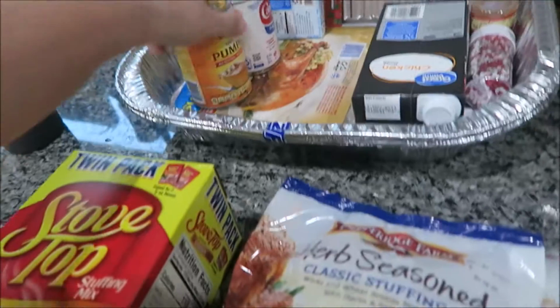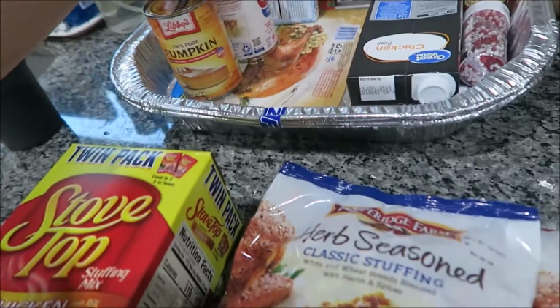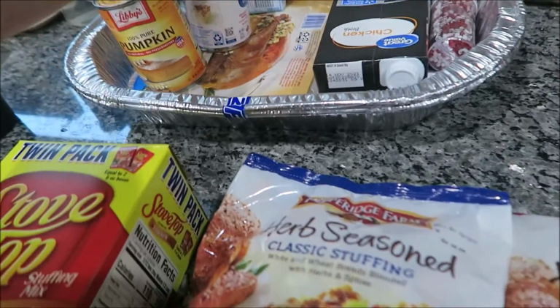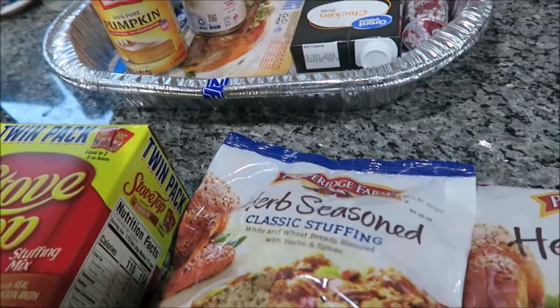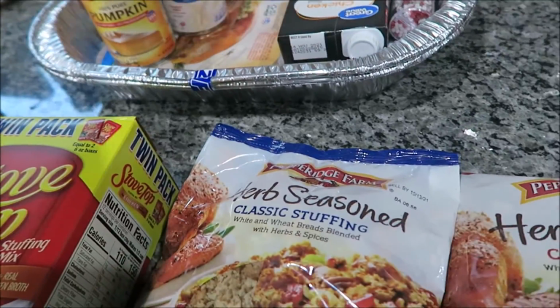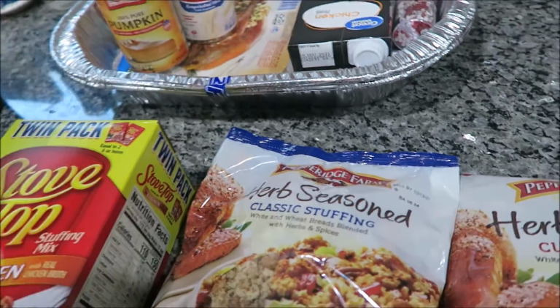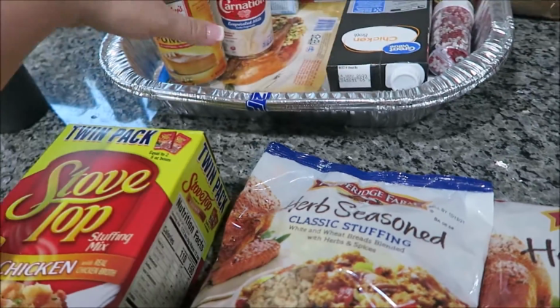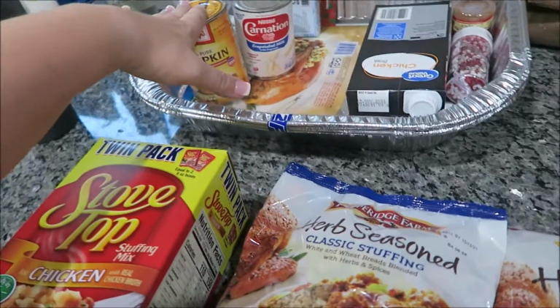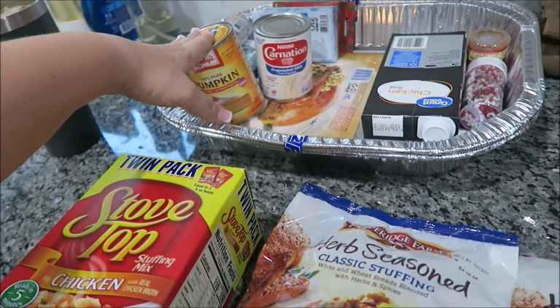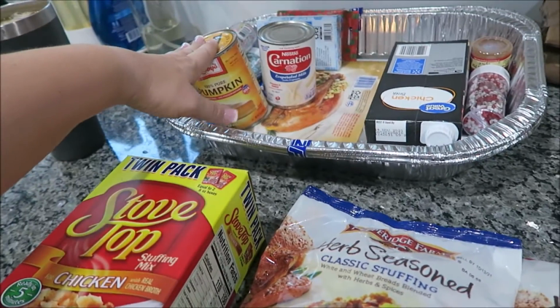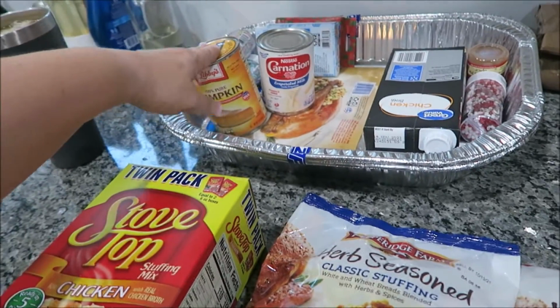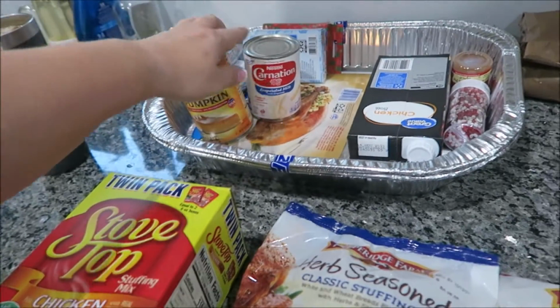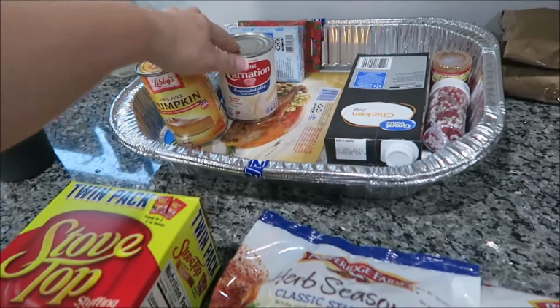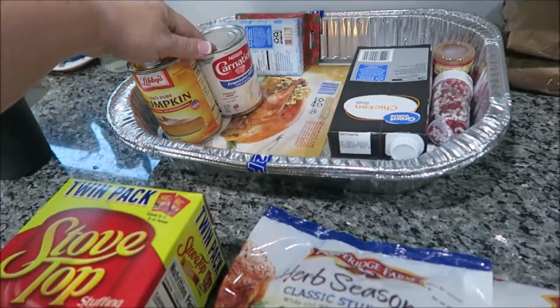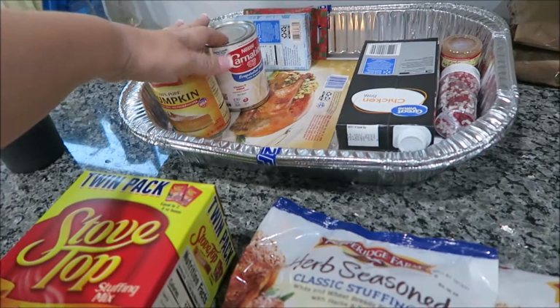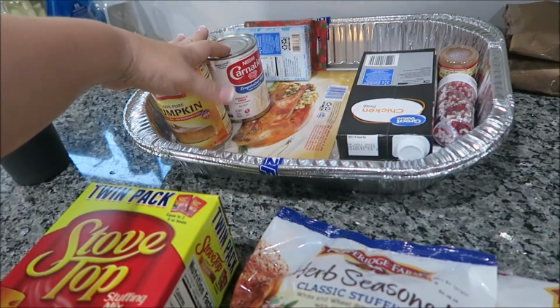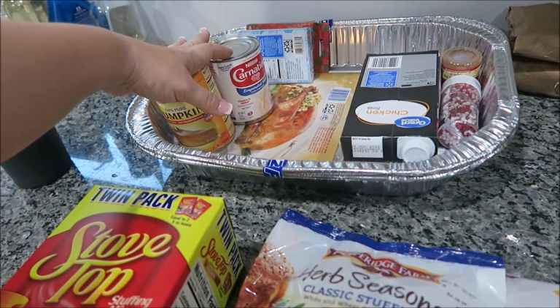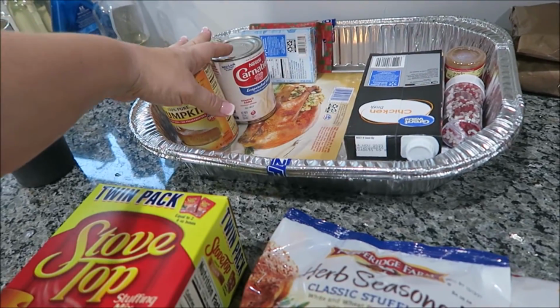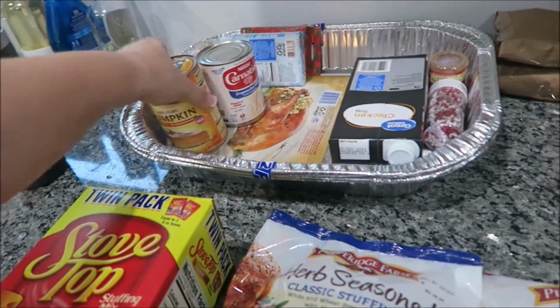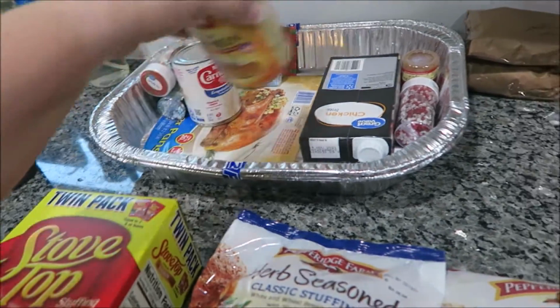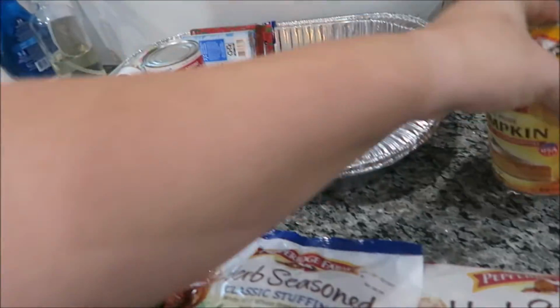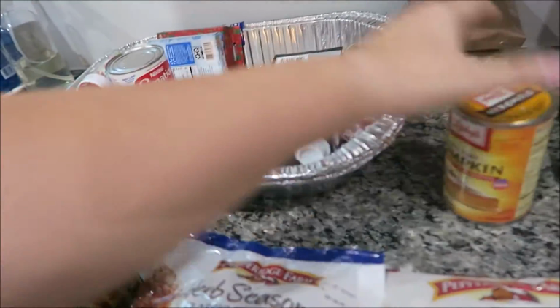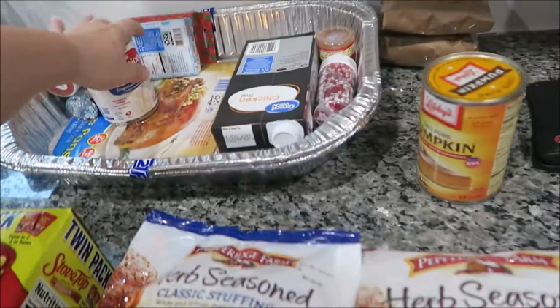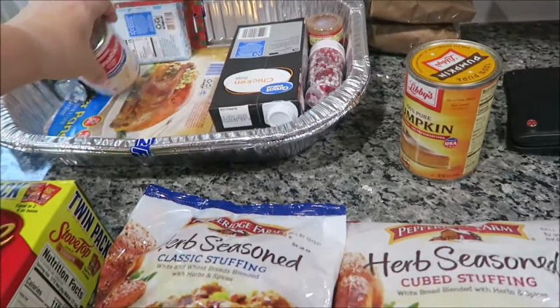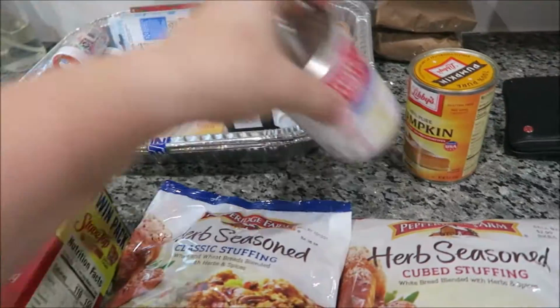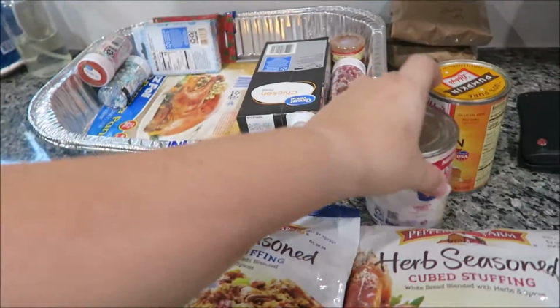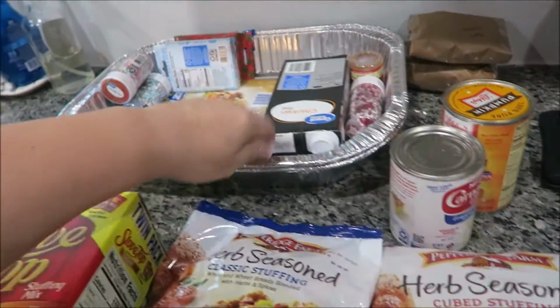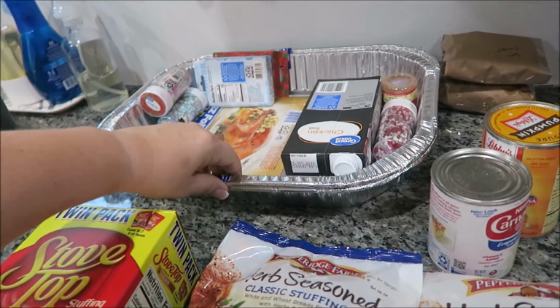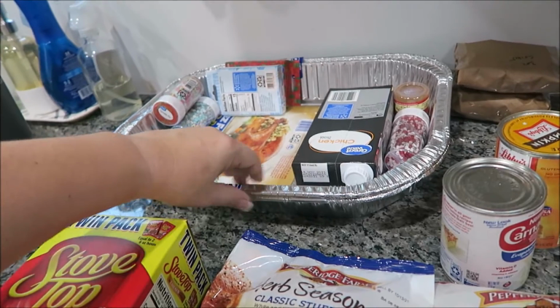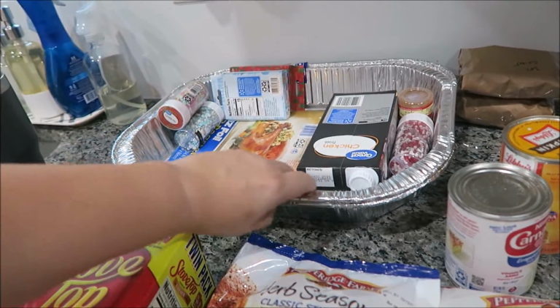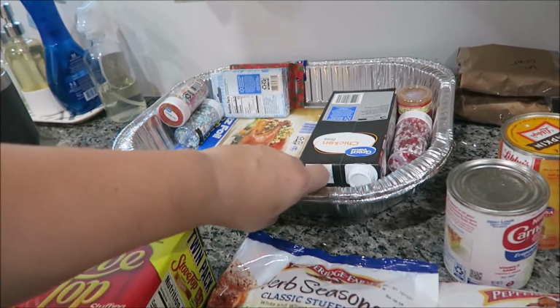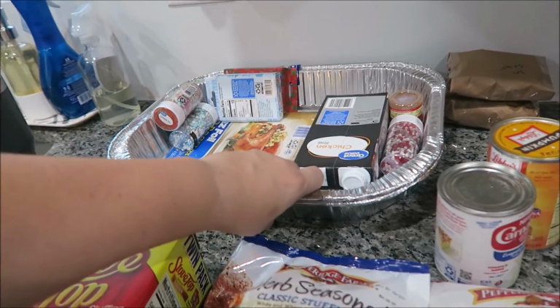I bought pumpkin pie stuff, but I ended up buying one from Costco. So I'll save this and we'll probably make a pumpkin pie for Christmas because we do like pumpkin pie. I have my pans and I have an extra pan.